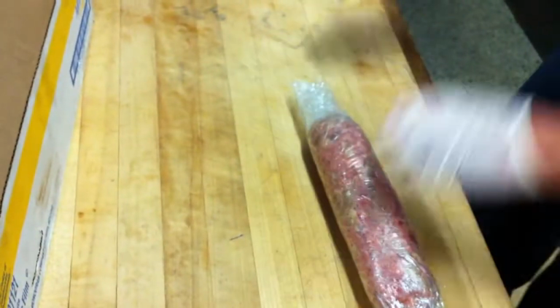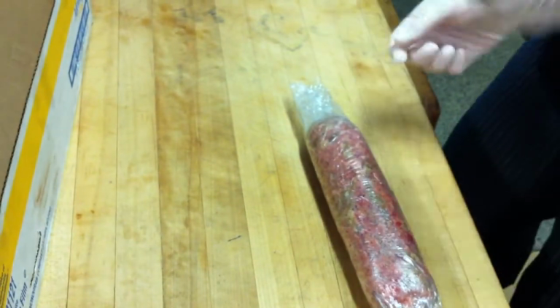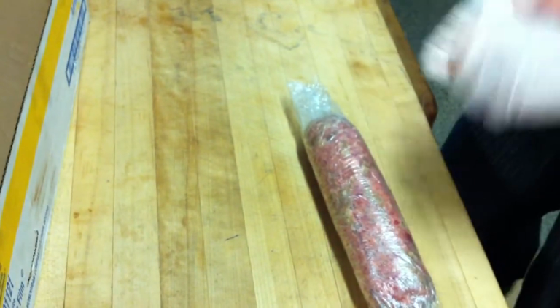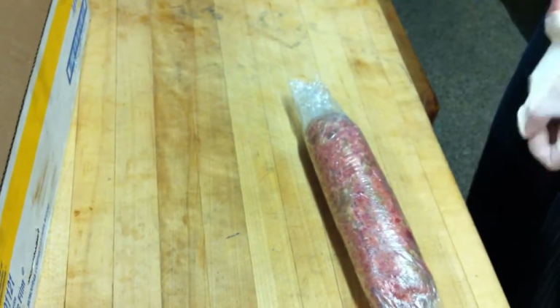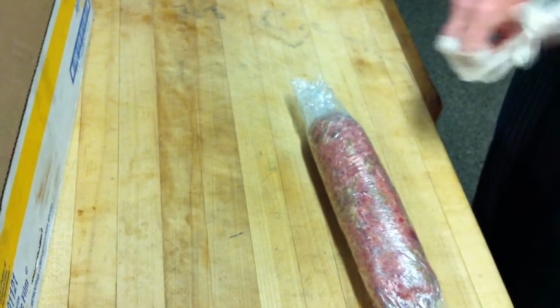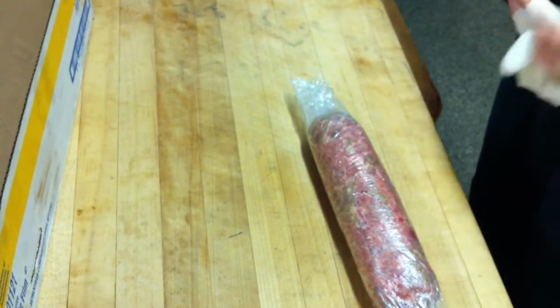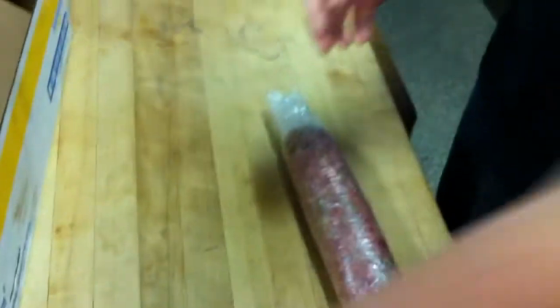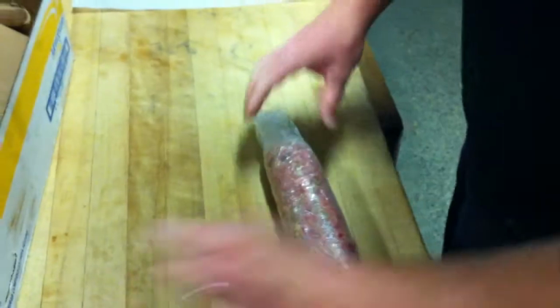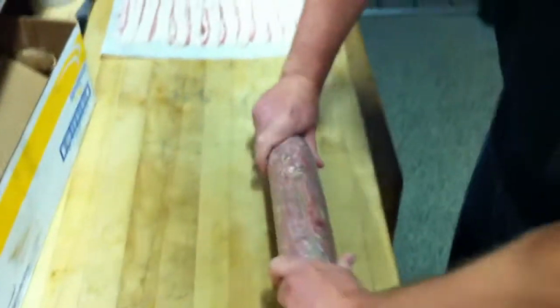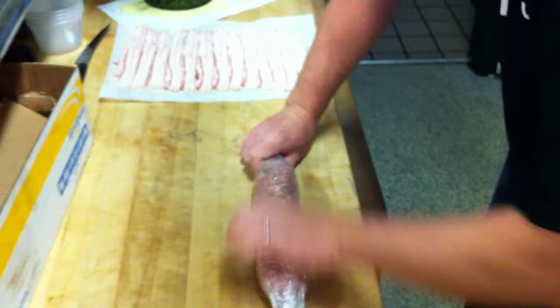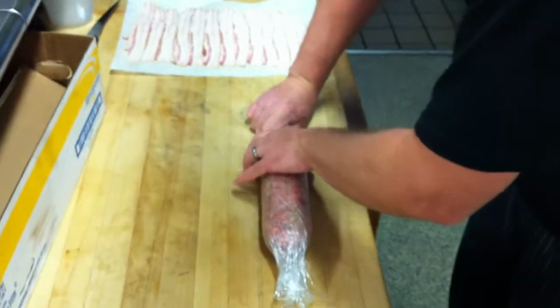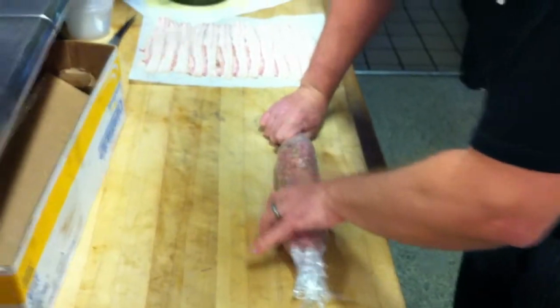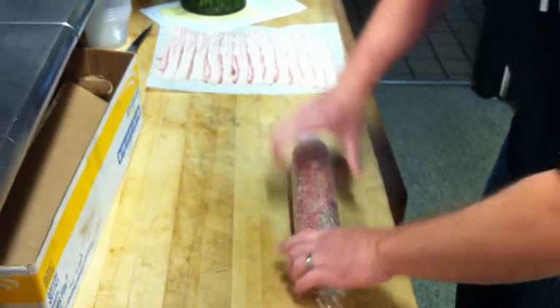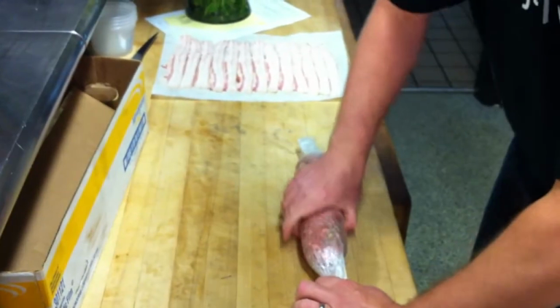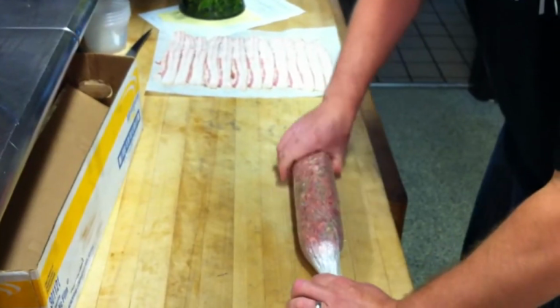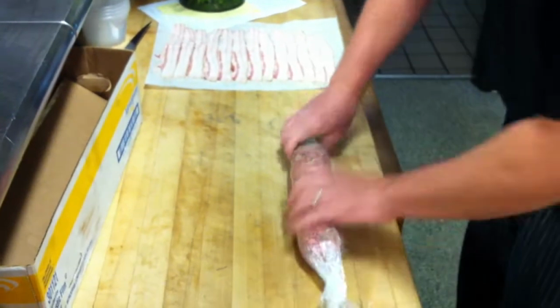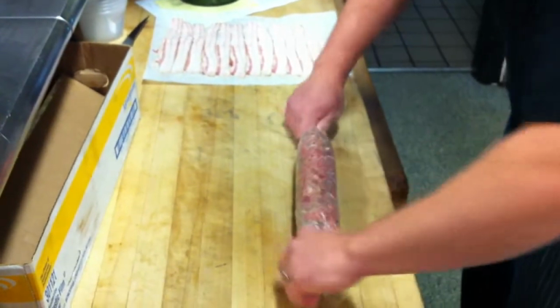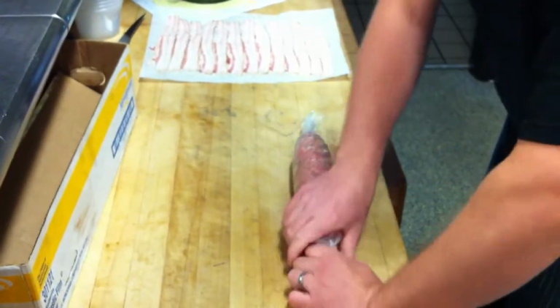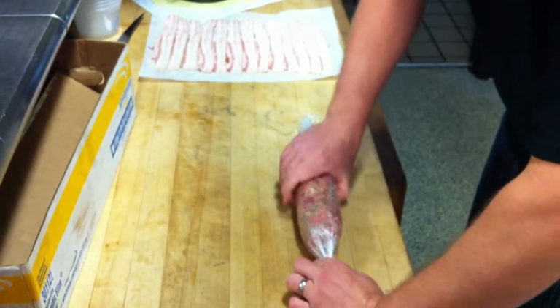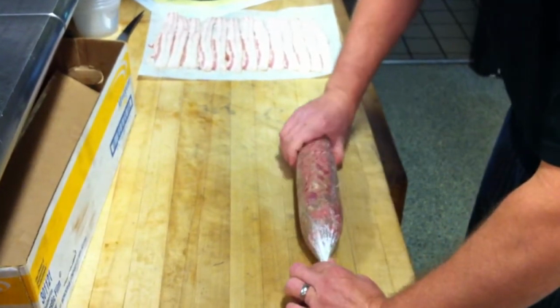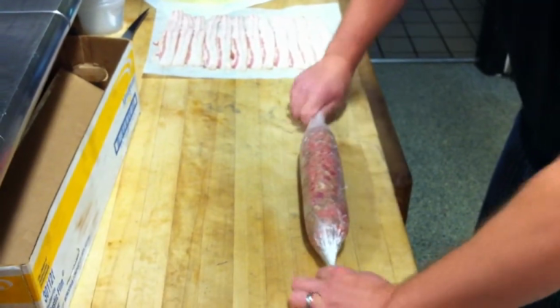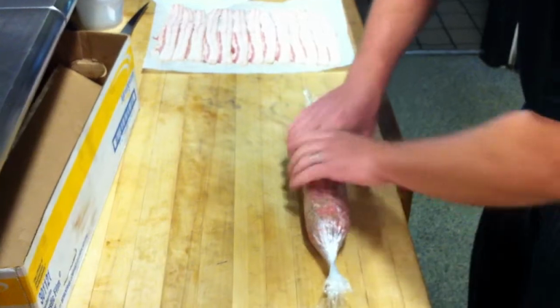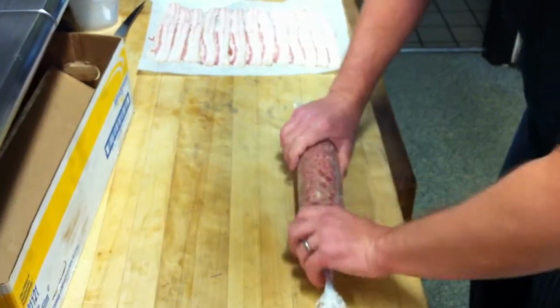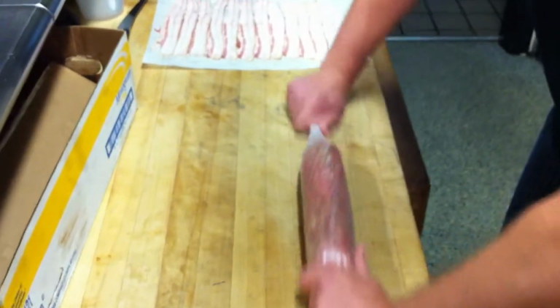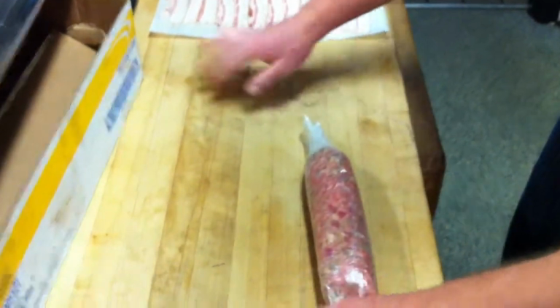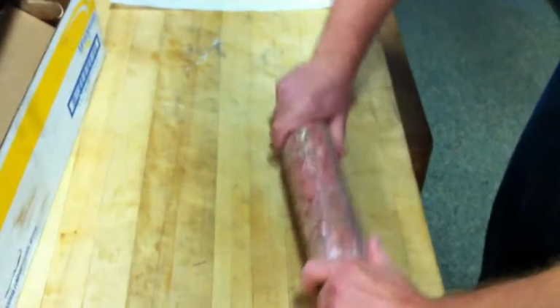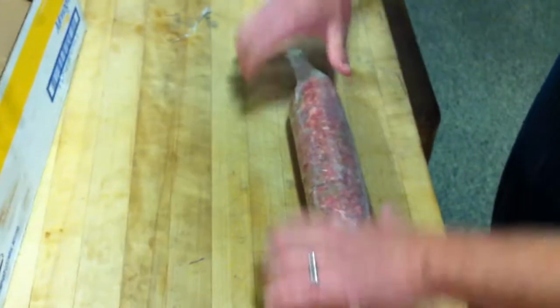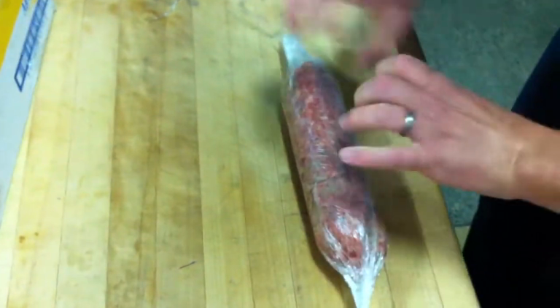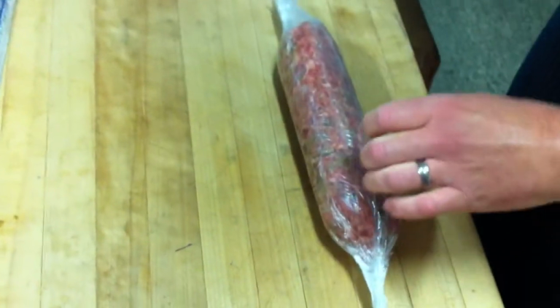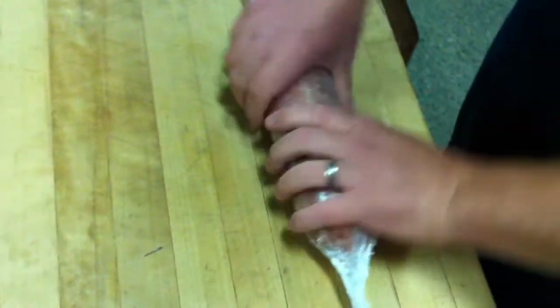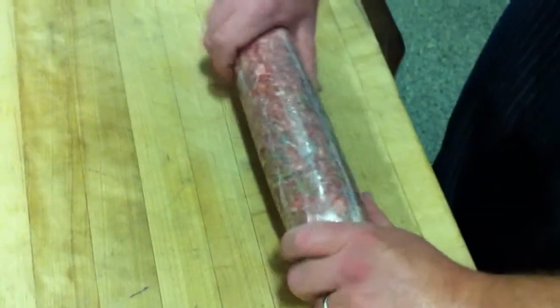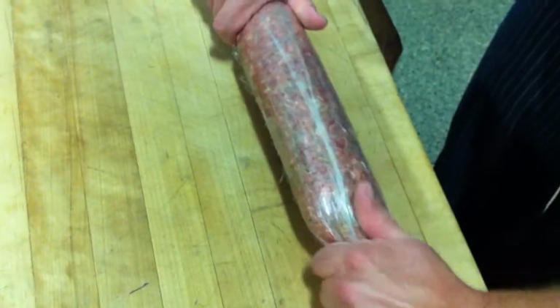I'm going to lose the gloves because they don't like to let go with the plastic wrap. But there's a lot of room for error in this if you don't get it really, really tight. And that initial step there, that tucking and really pulling, is what it's all about.